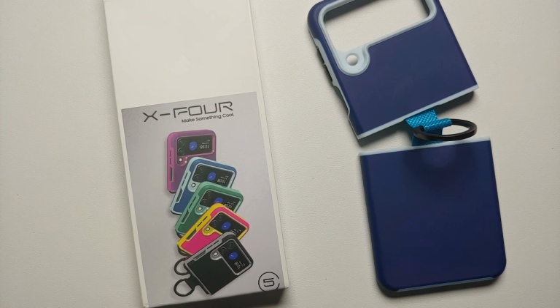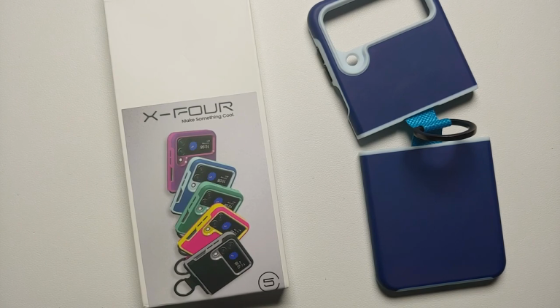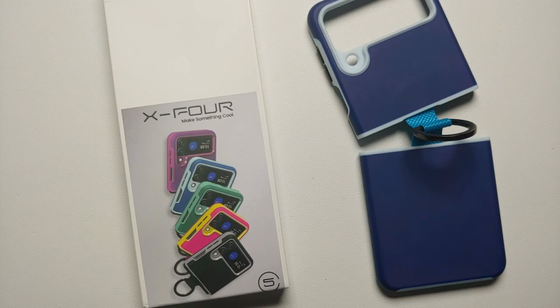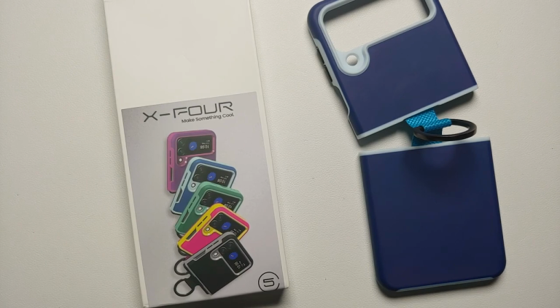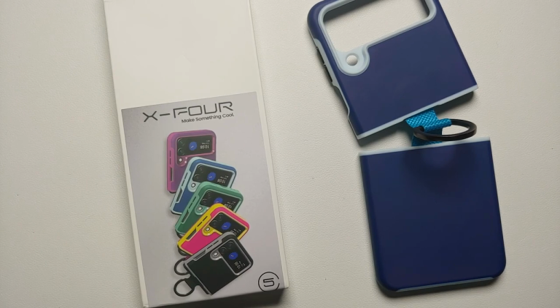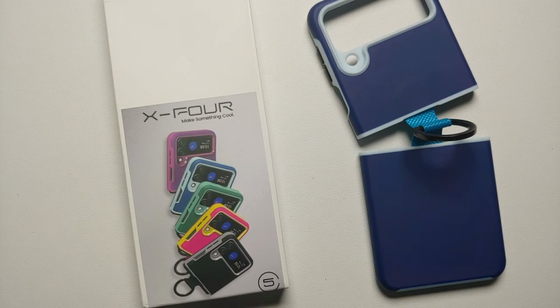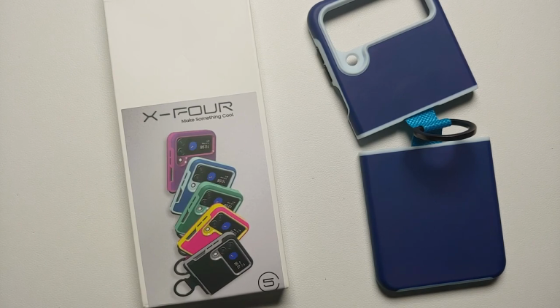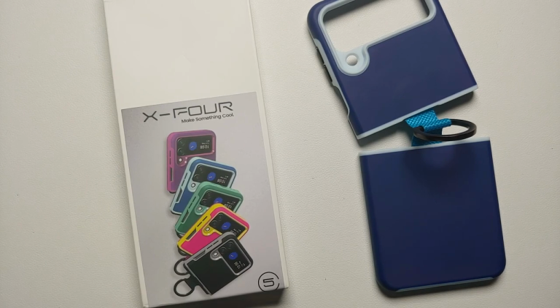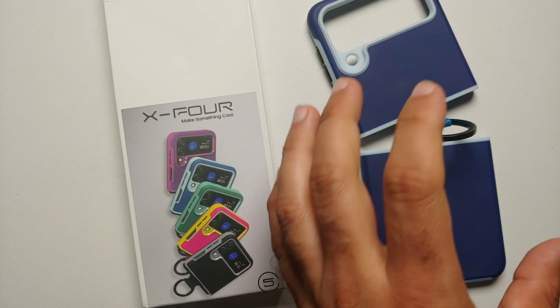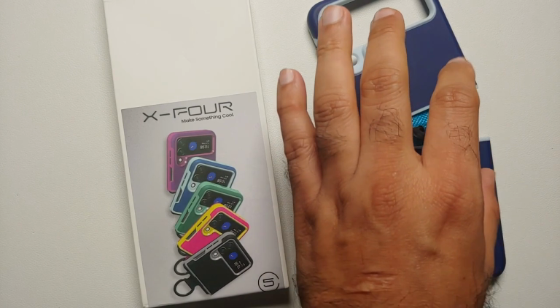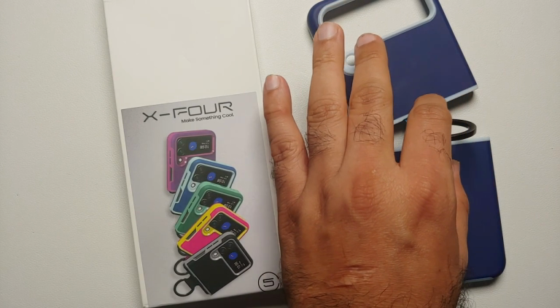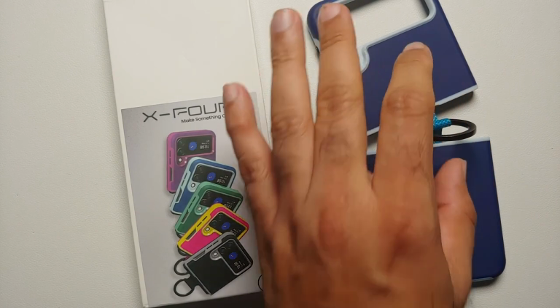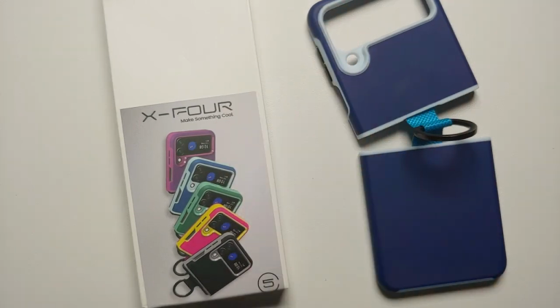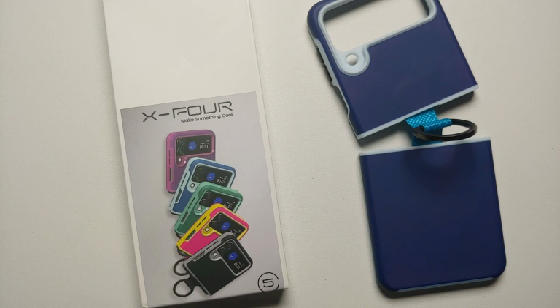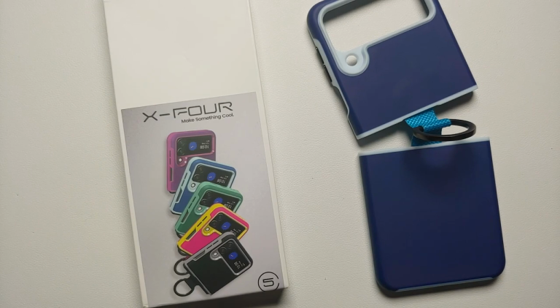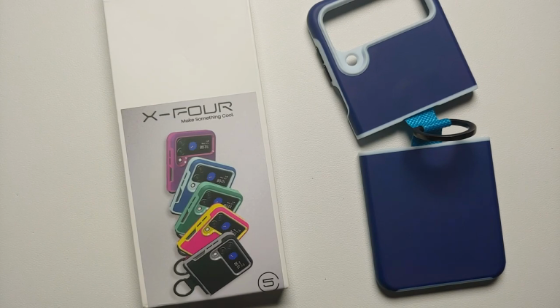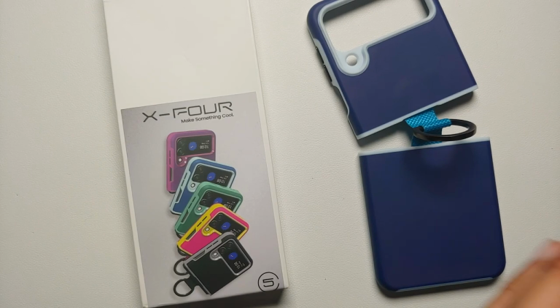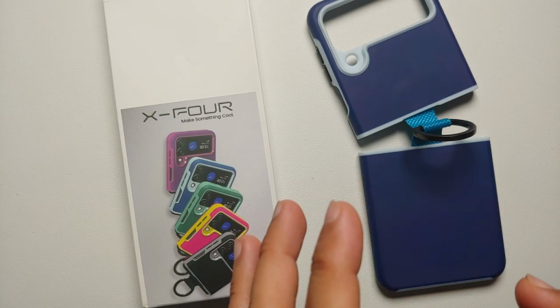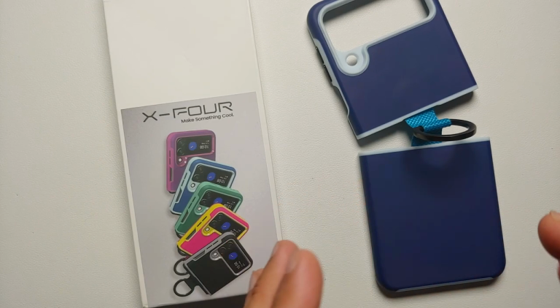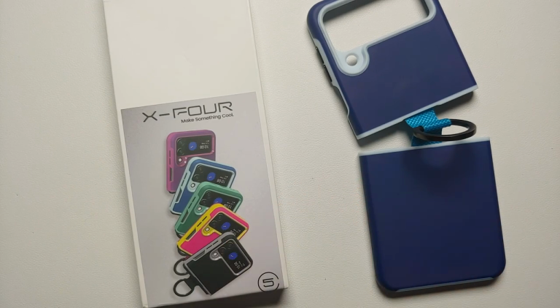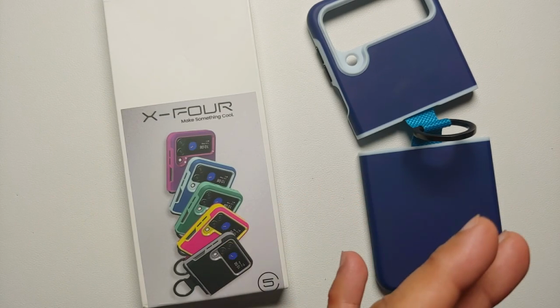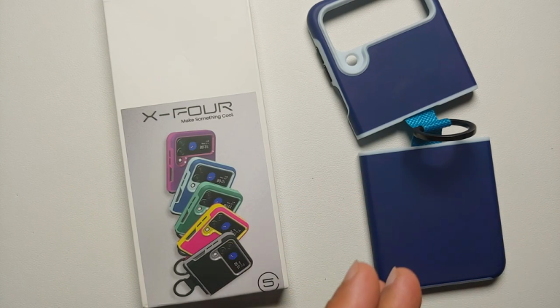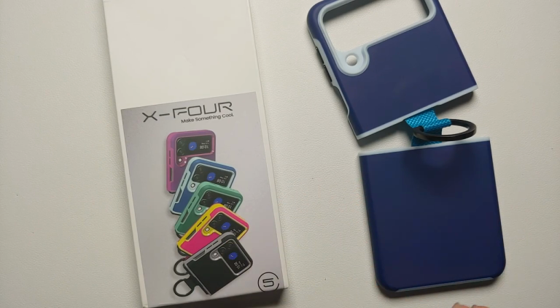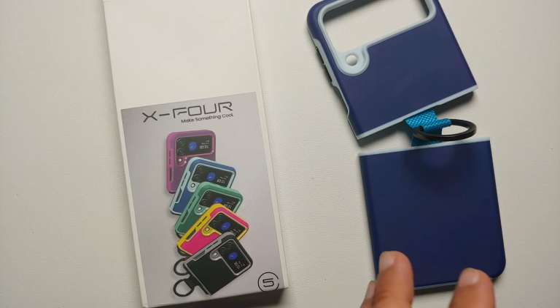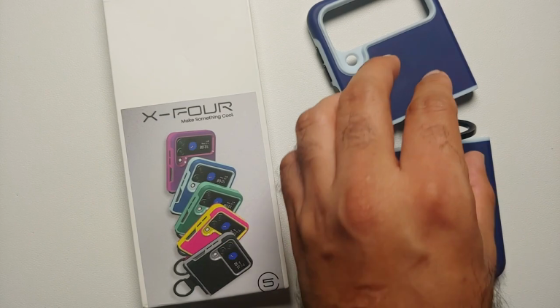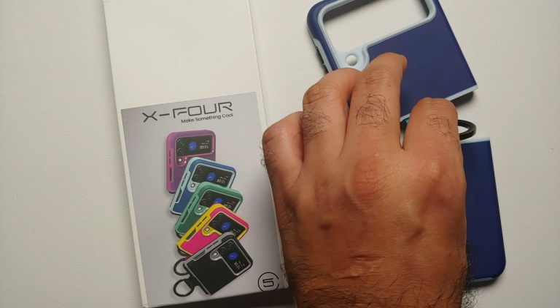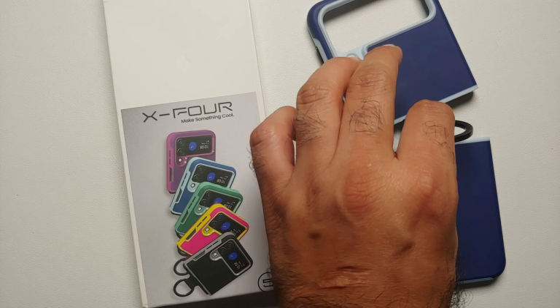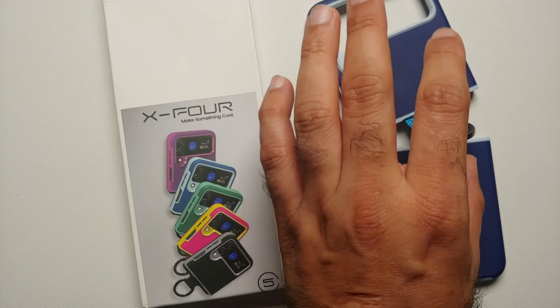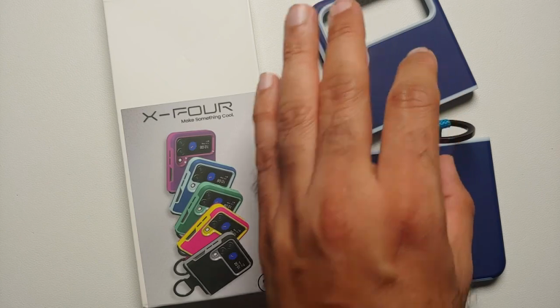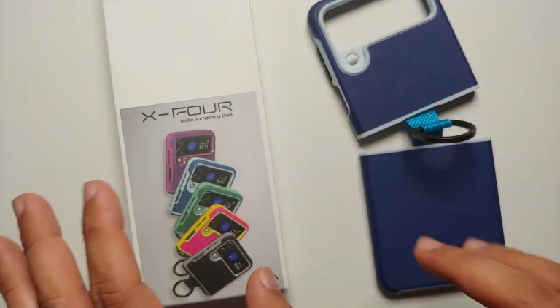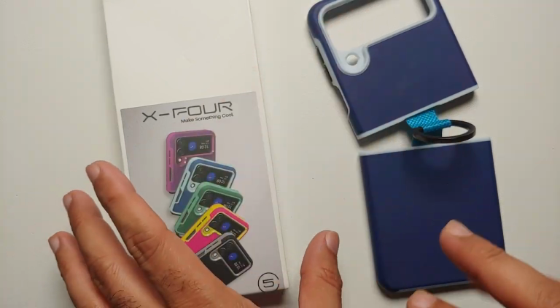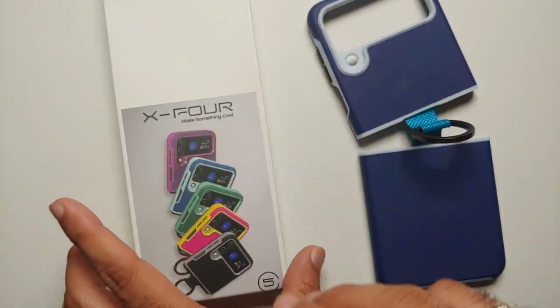Hey peeps, what's up — Munchie here back with another video. In this video we're going to do a review of the X4 case for the Samsung Galaxy Z Flip 4. This one does come with a ring.